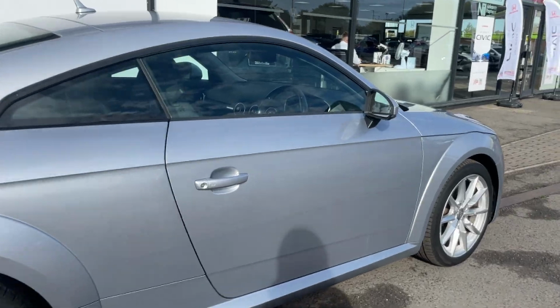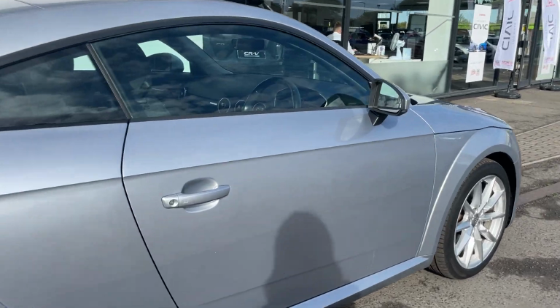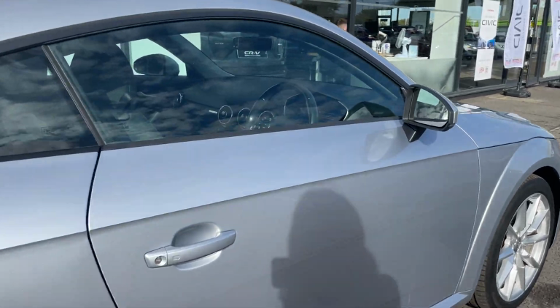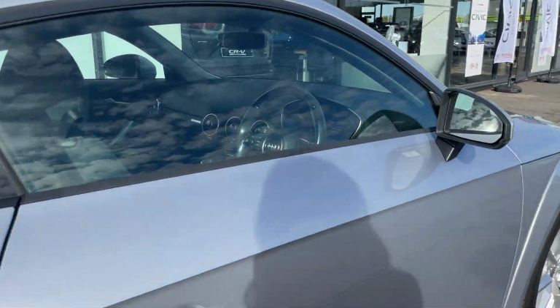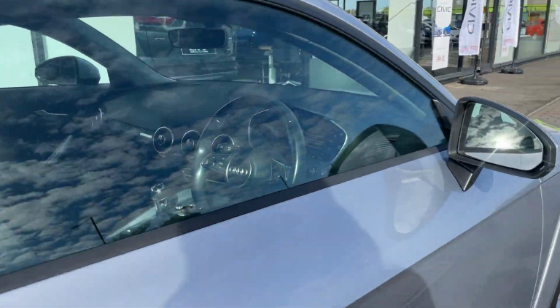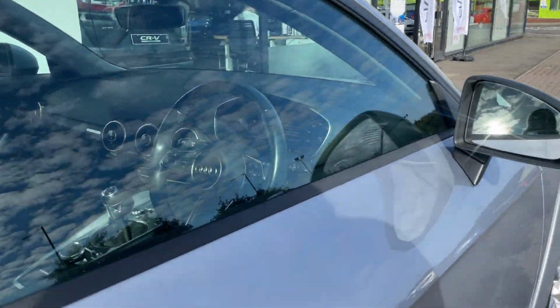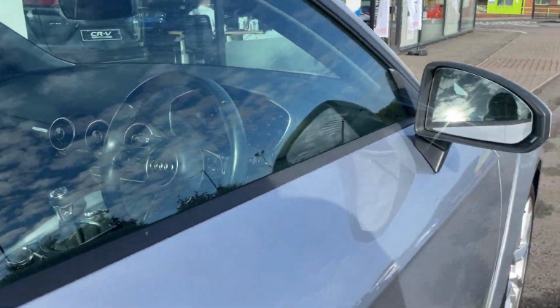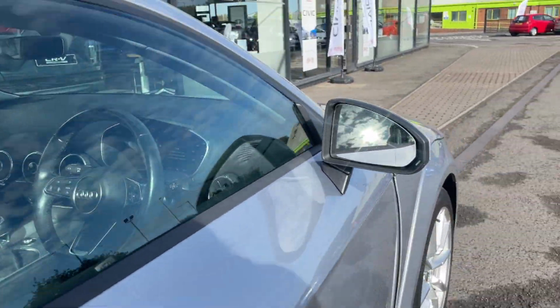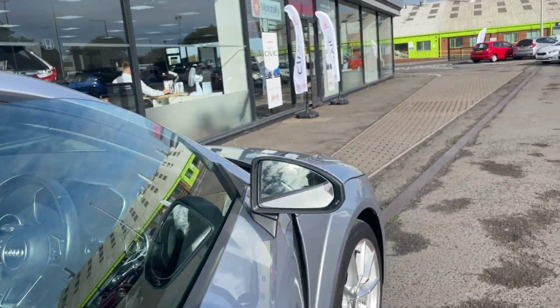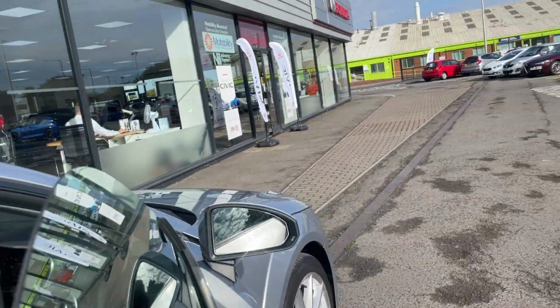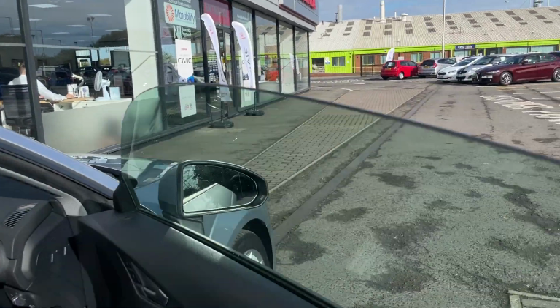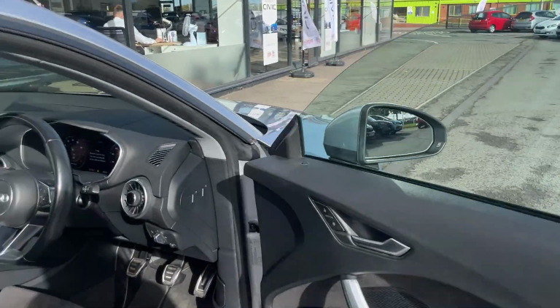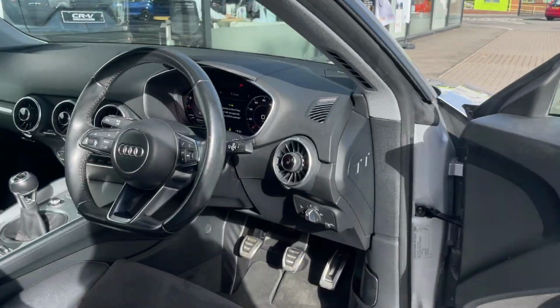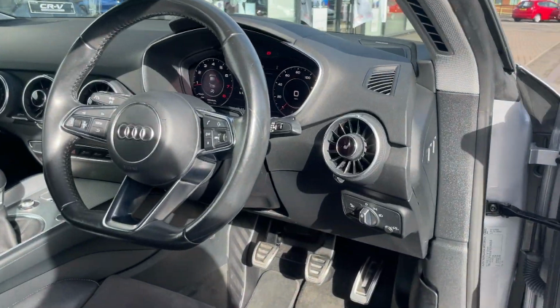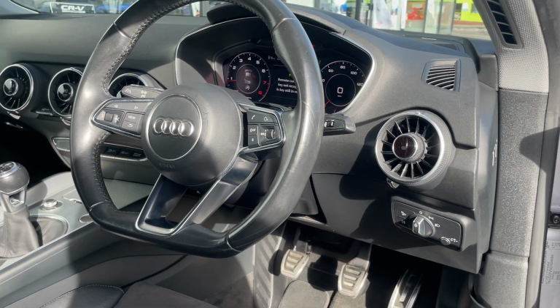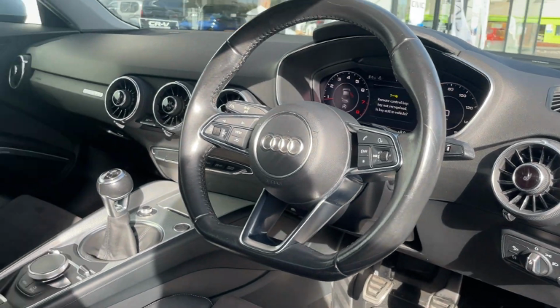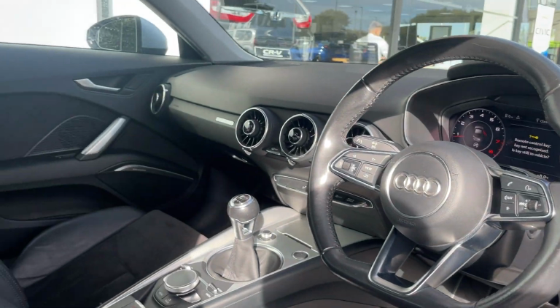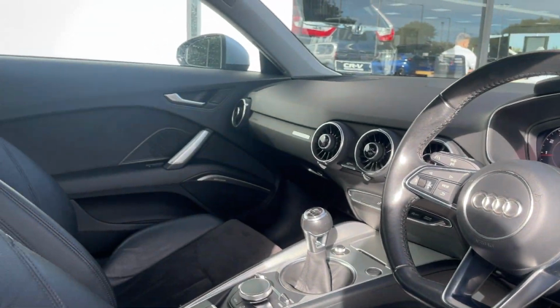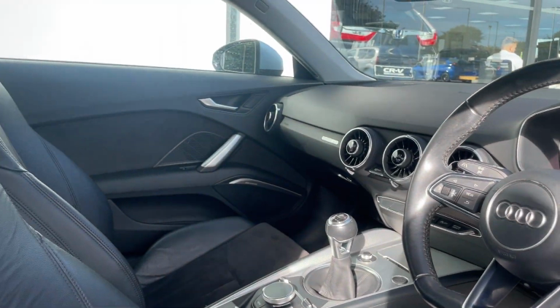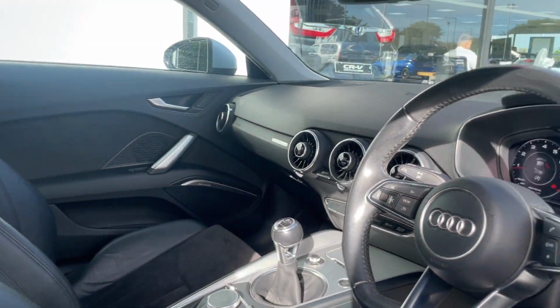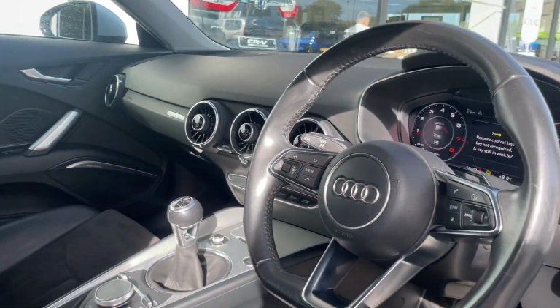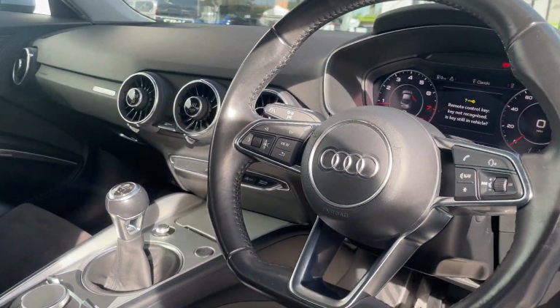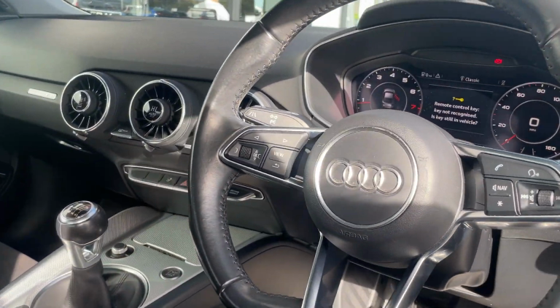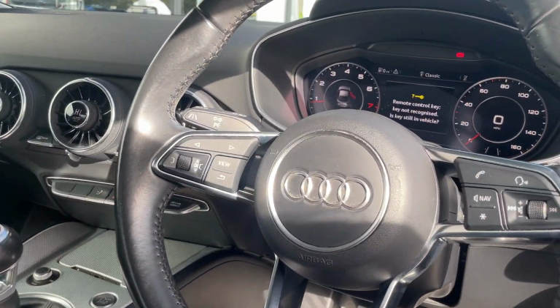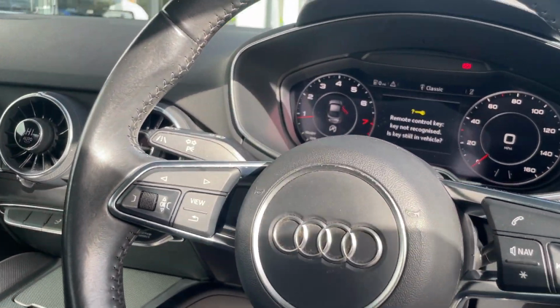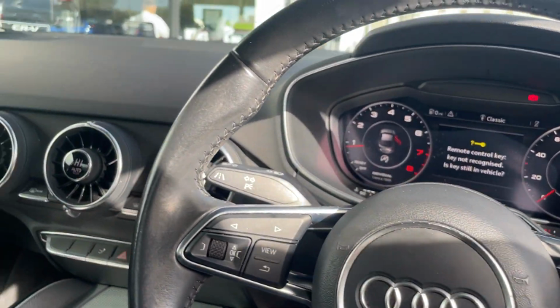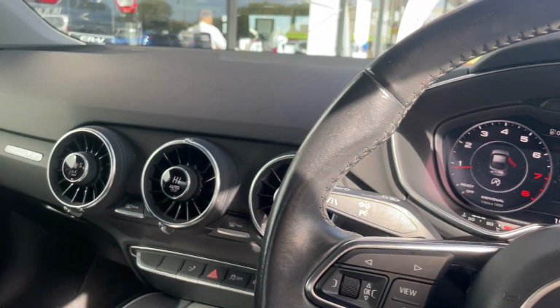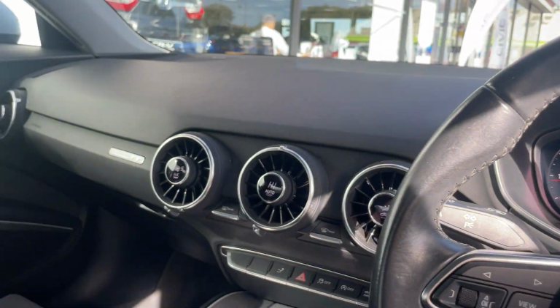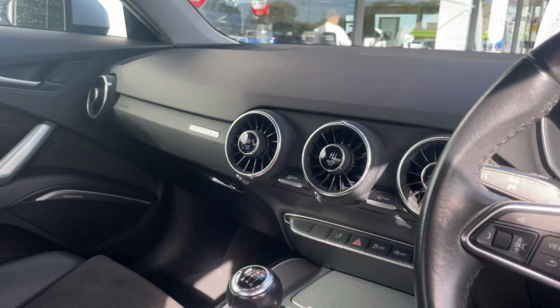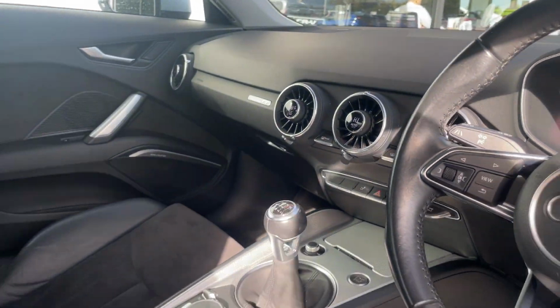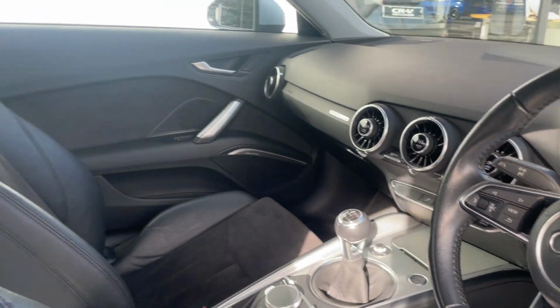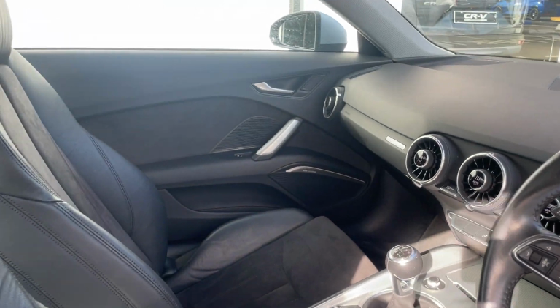As we come inside of the car you will see that the car has a macular condition inside. It also comes with a built-in sat-nav and heated front seats.